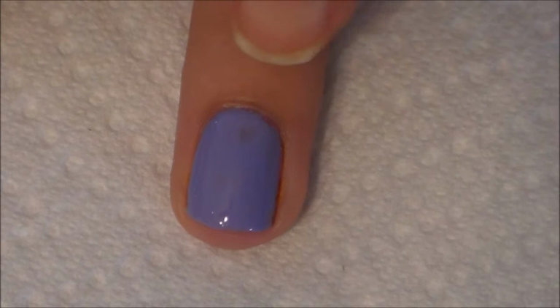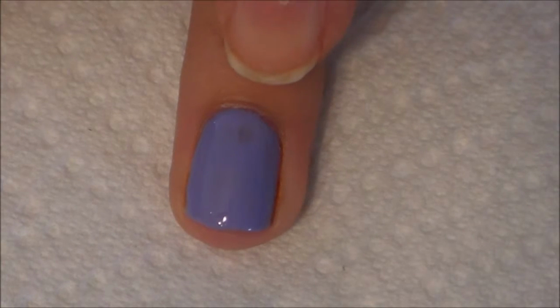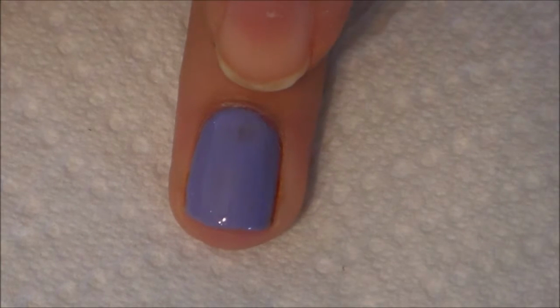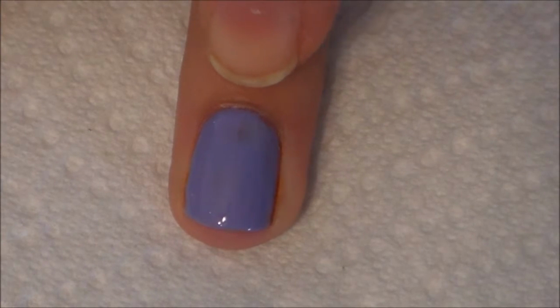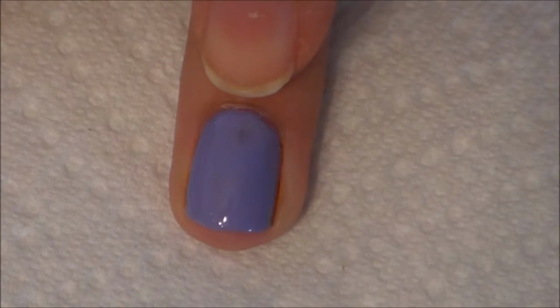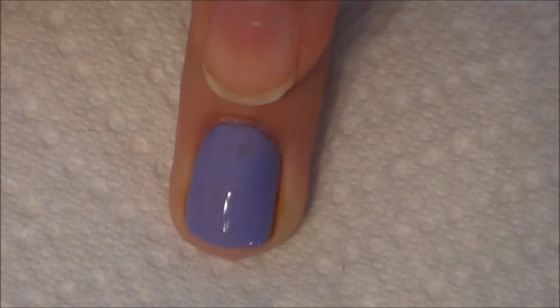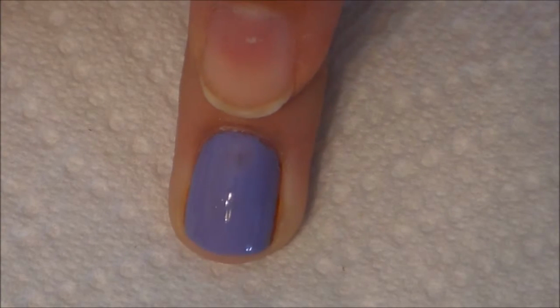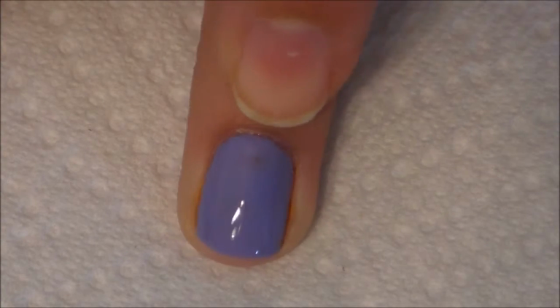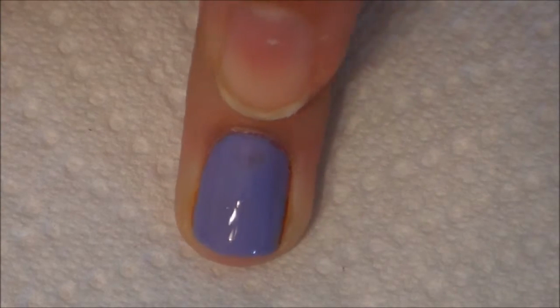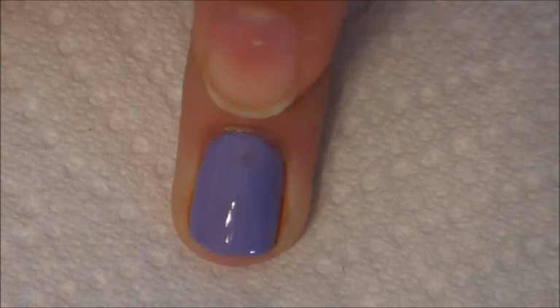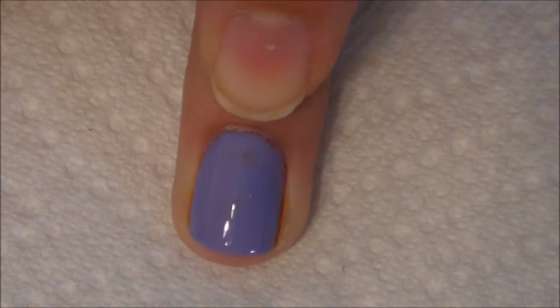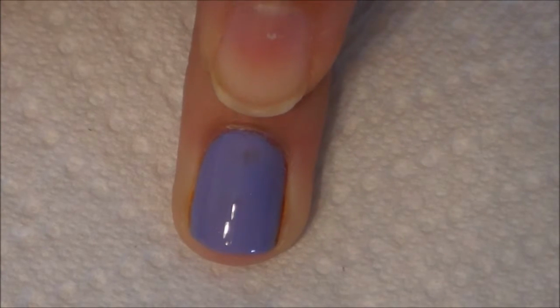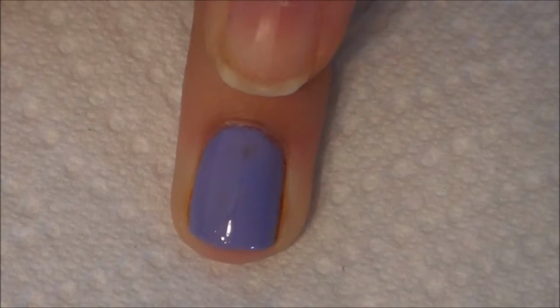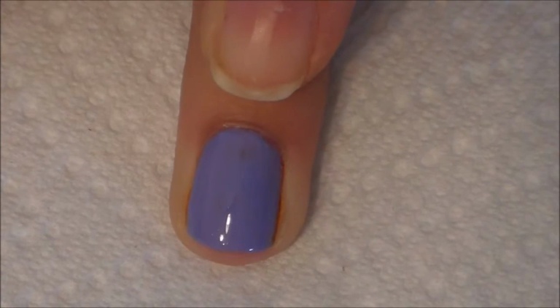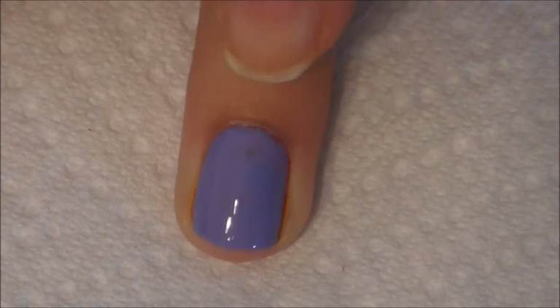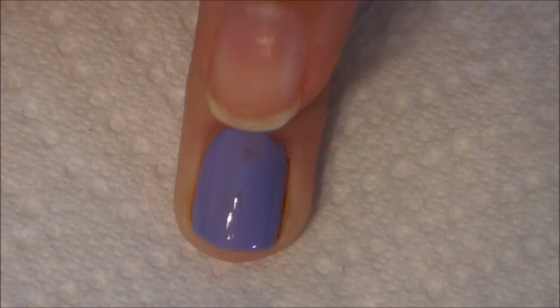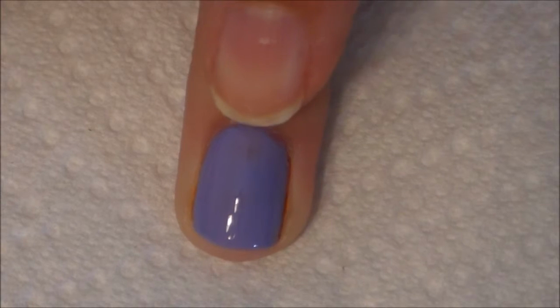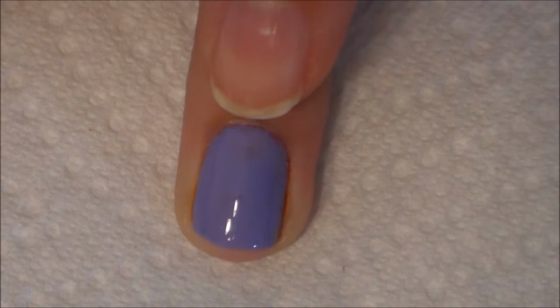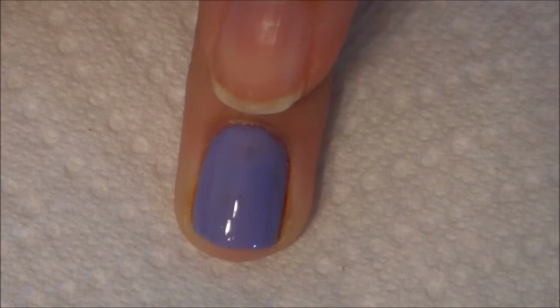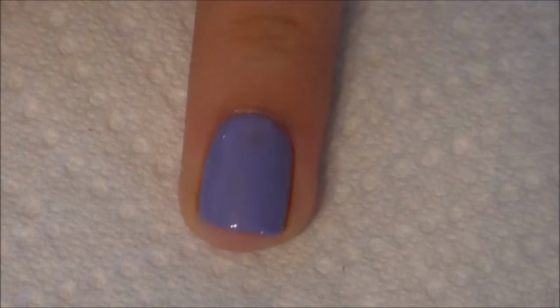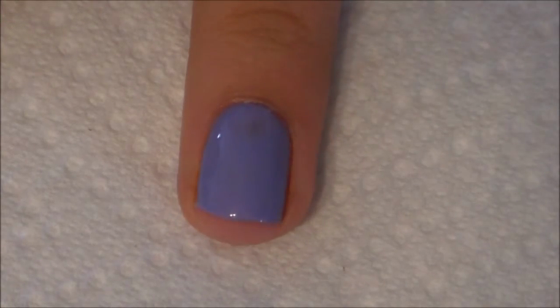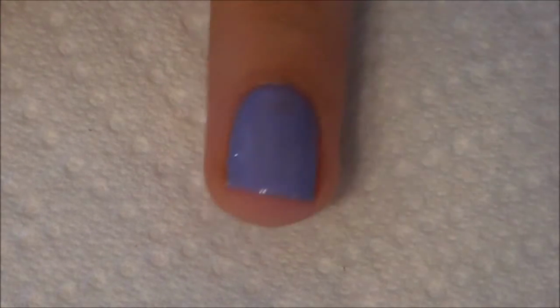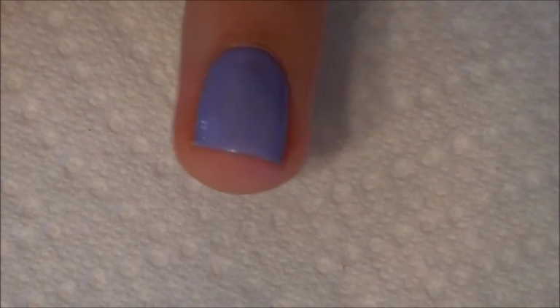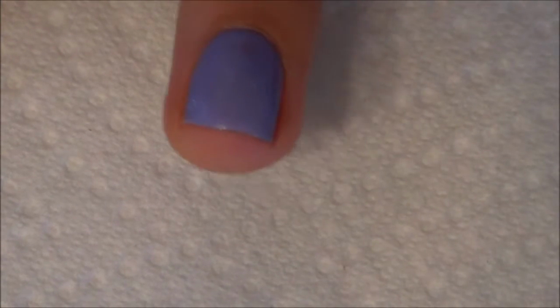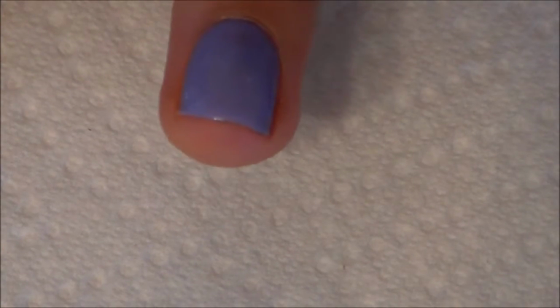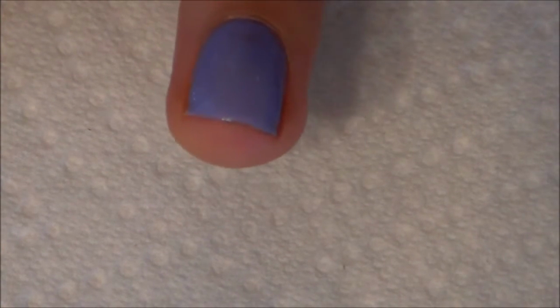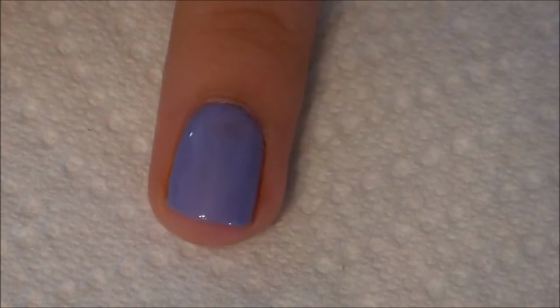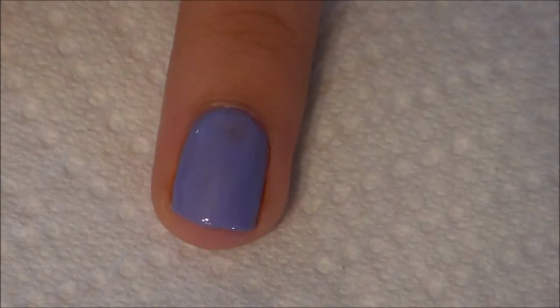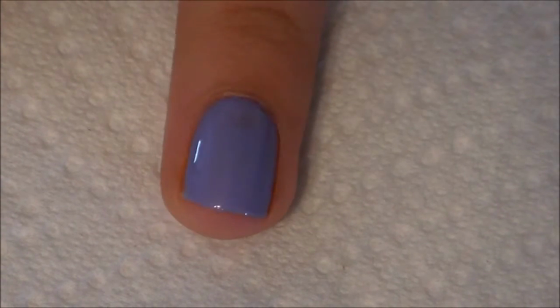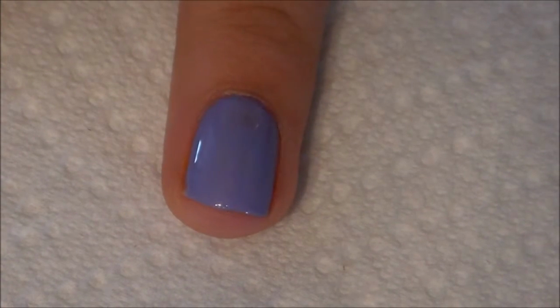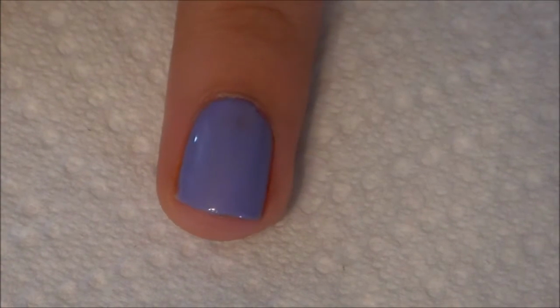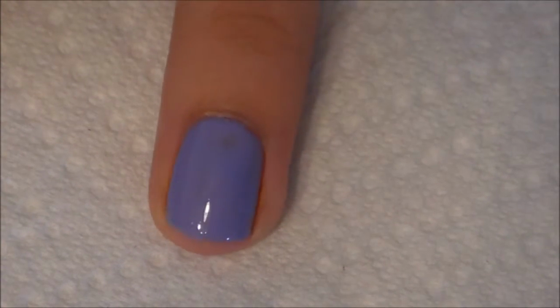Now you can tell that there is still a little spot you can see through my nail. That's how I know I definitely want a third coat, just to take my whole nail and make it look more professional.